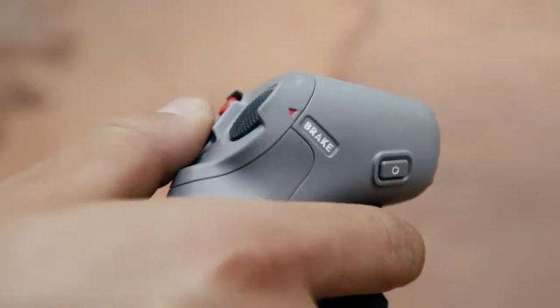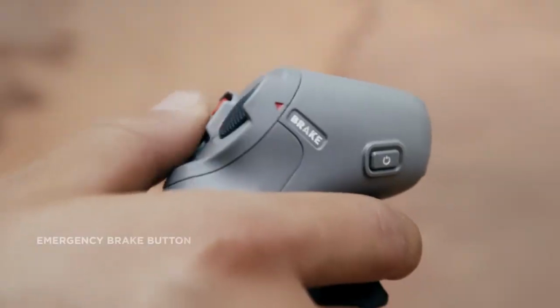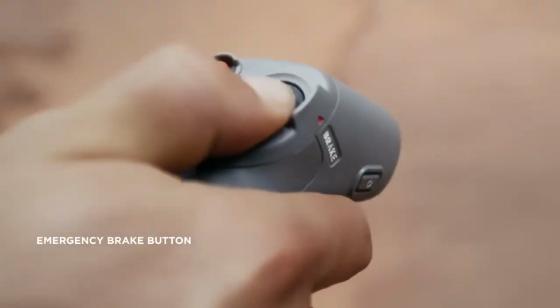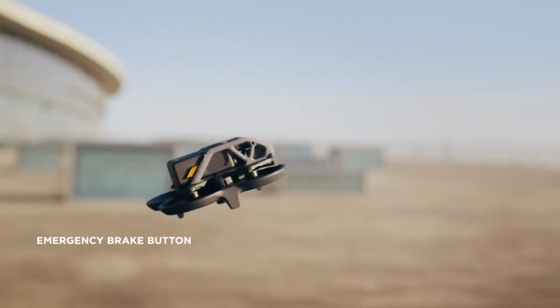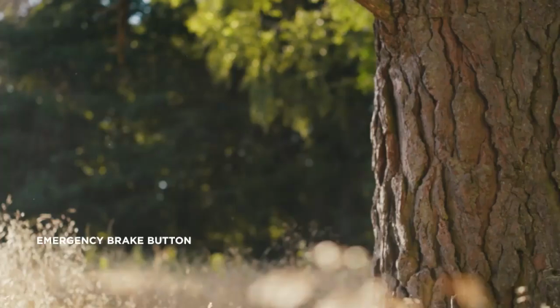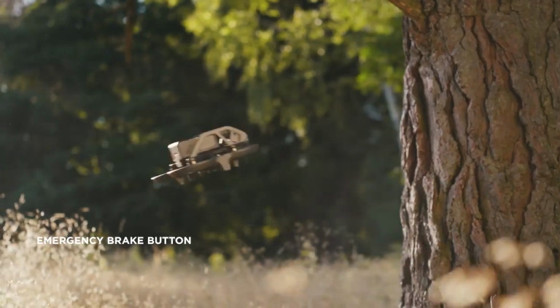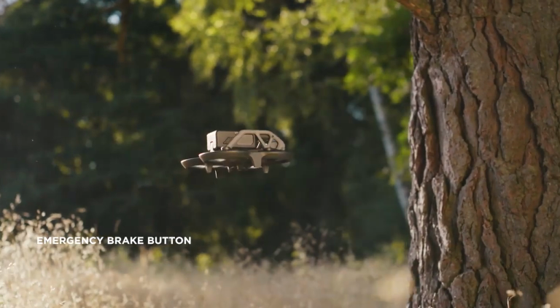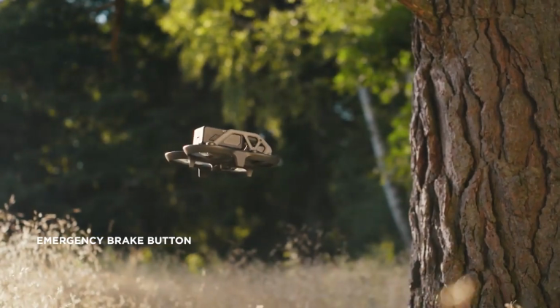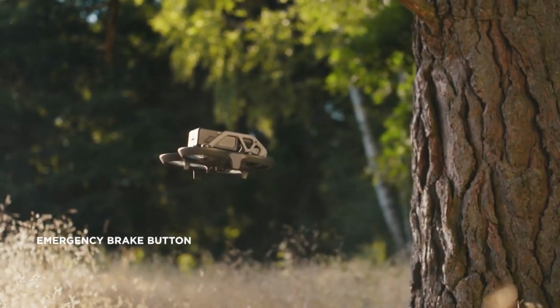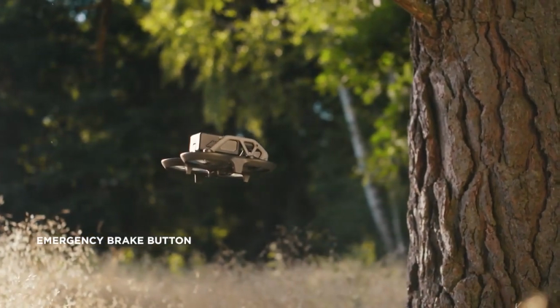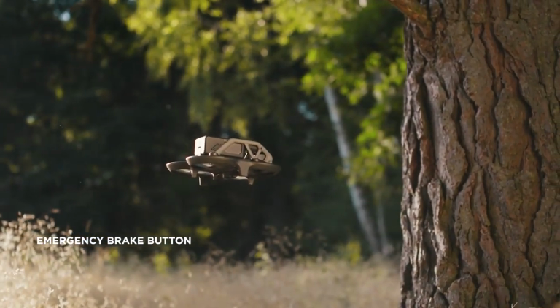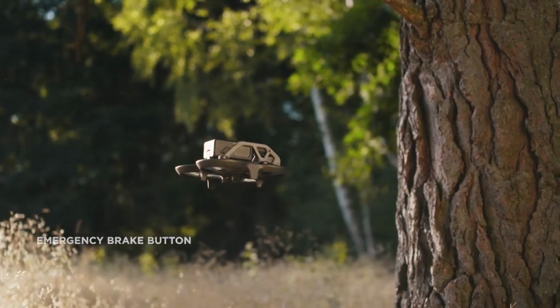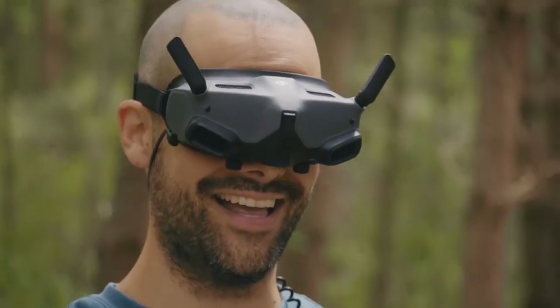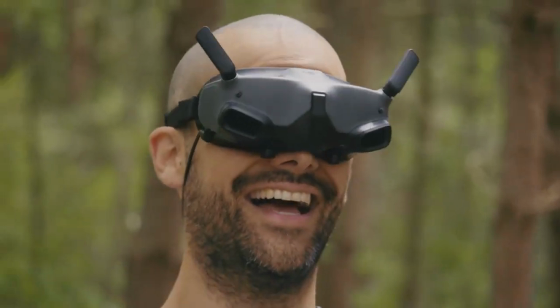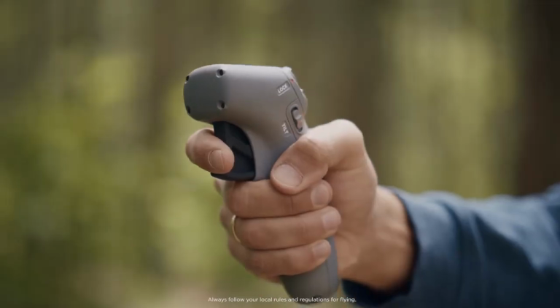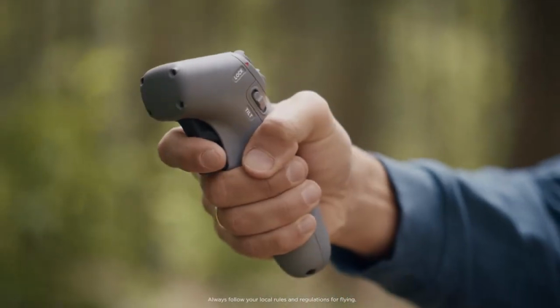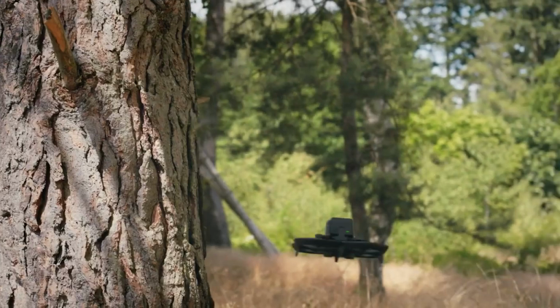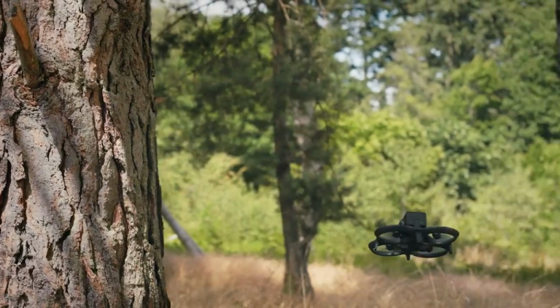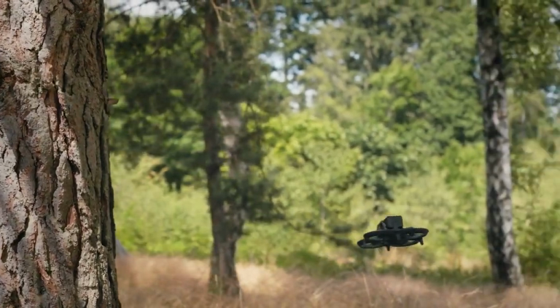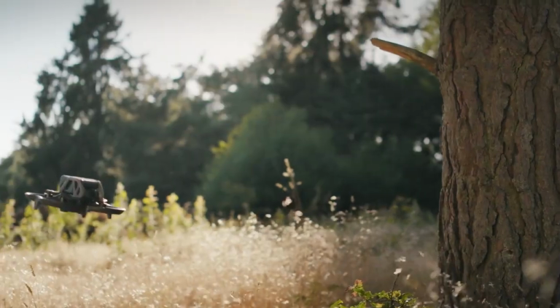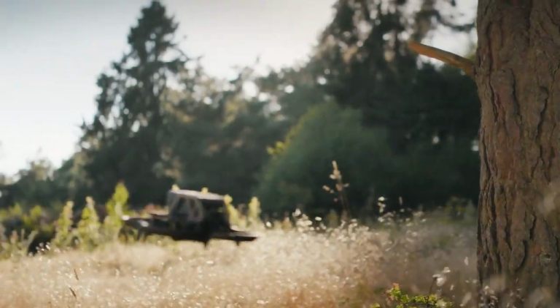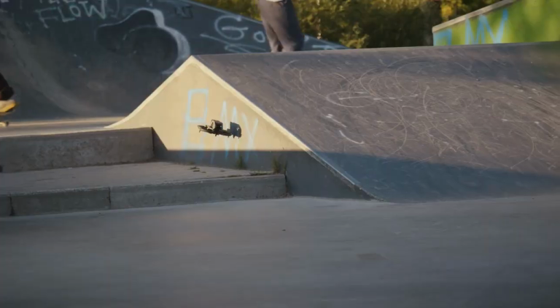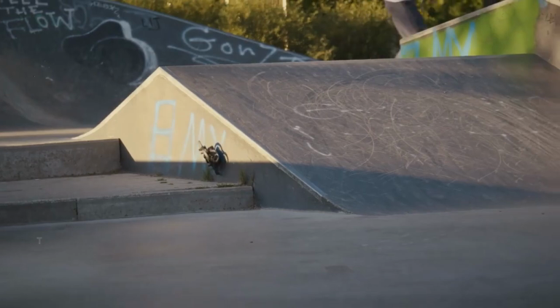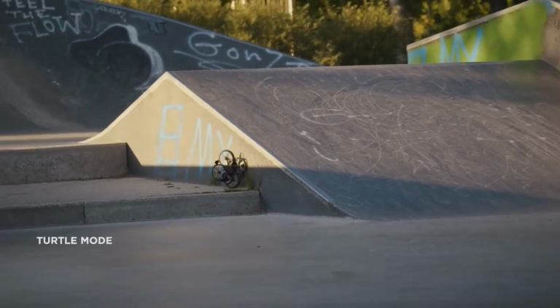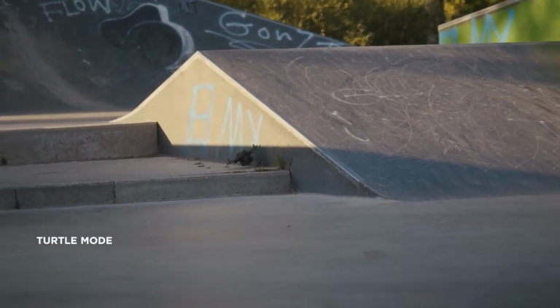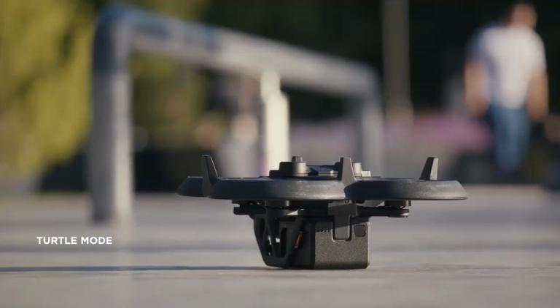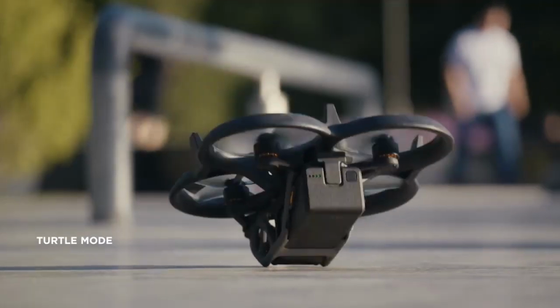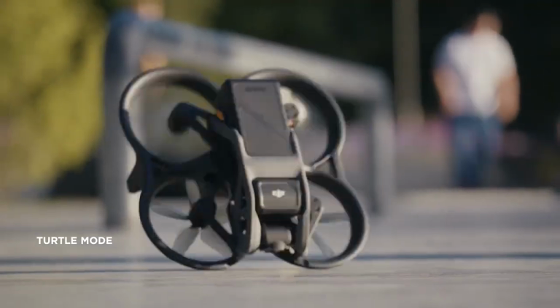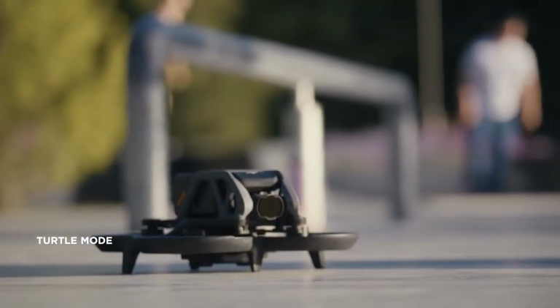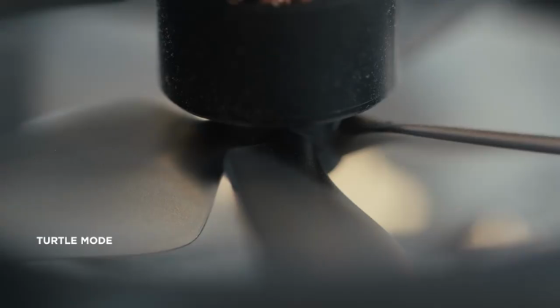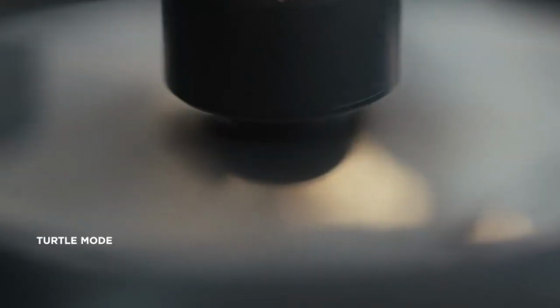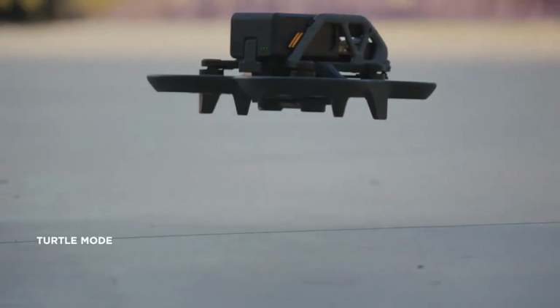At the tap of a button, you can instantly halt to a stop and hover in place. Then set off again when you're ready. Should Avada fall on its back, activate Turtle Mode and watch it launch back into action.